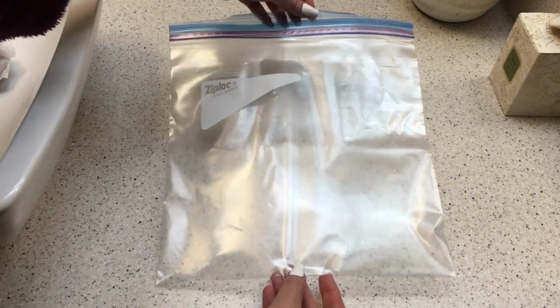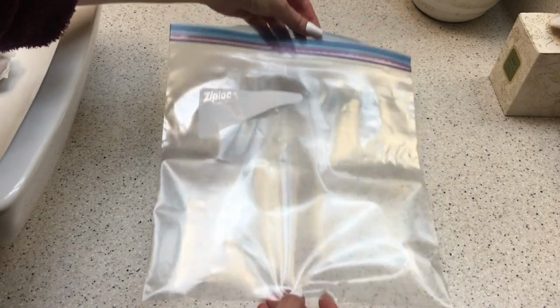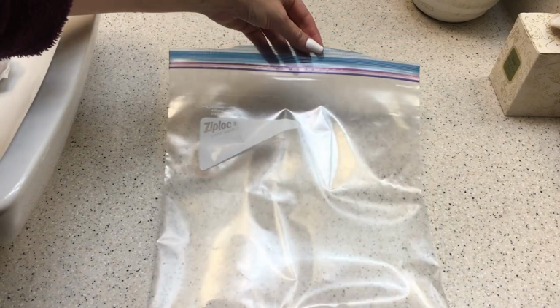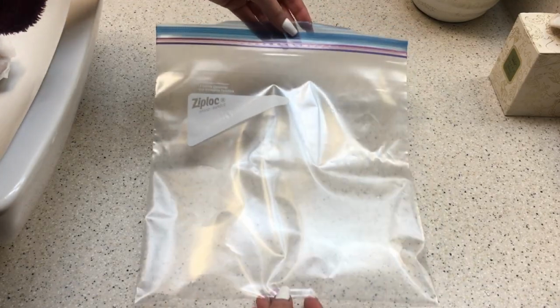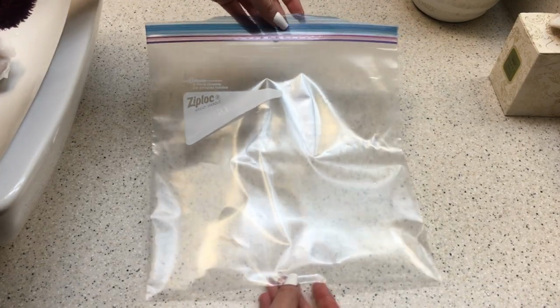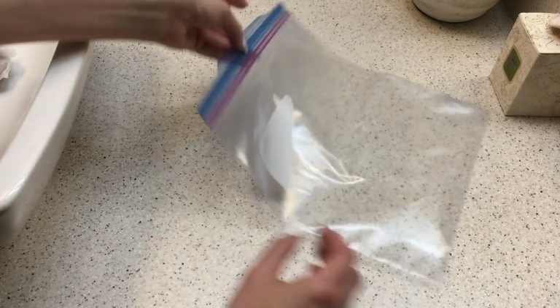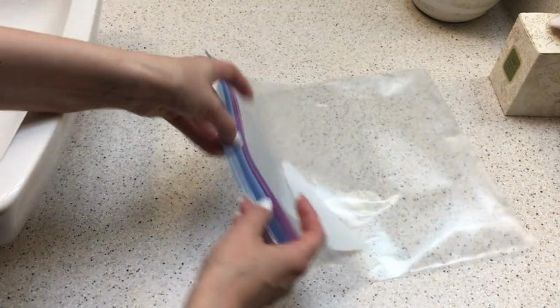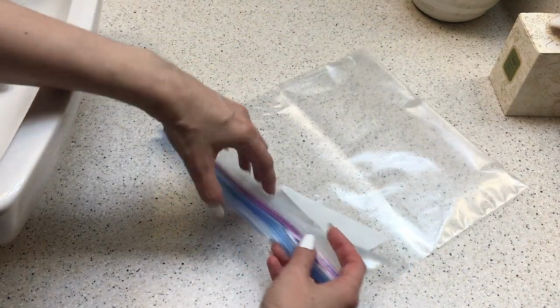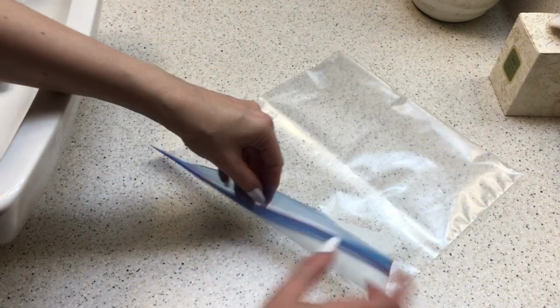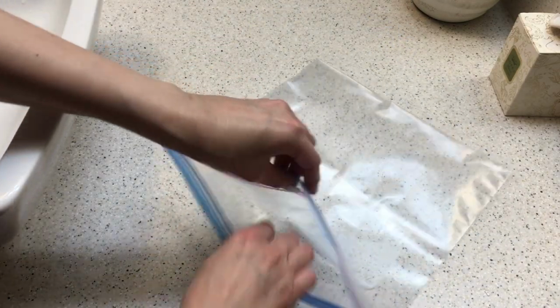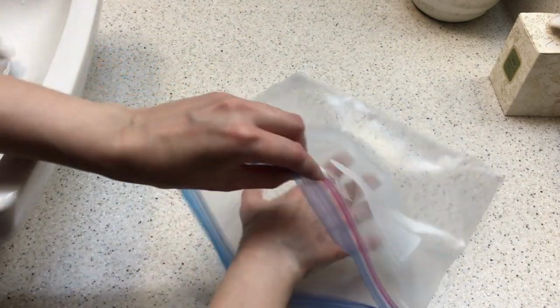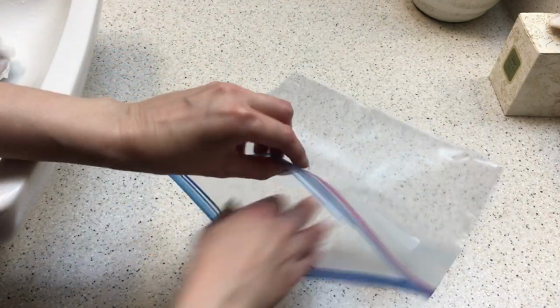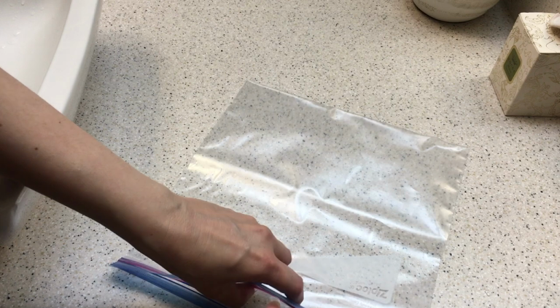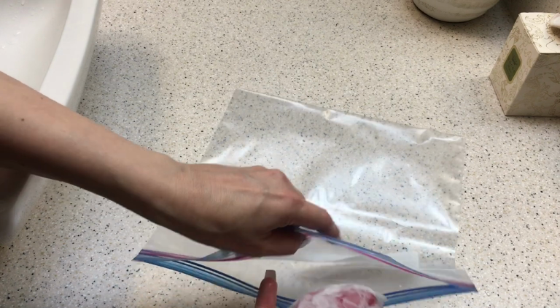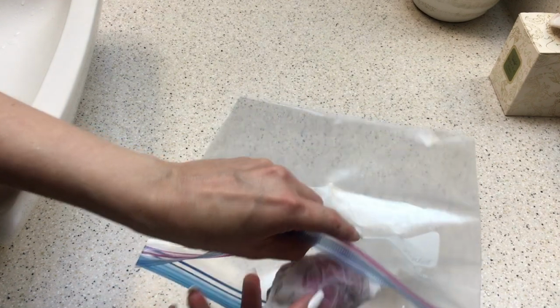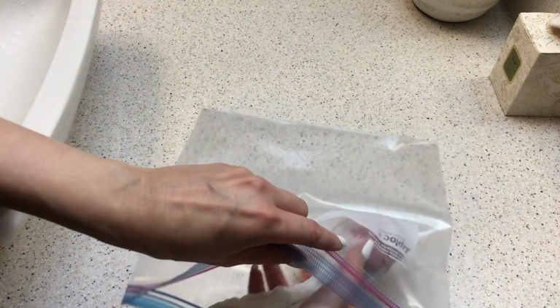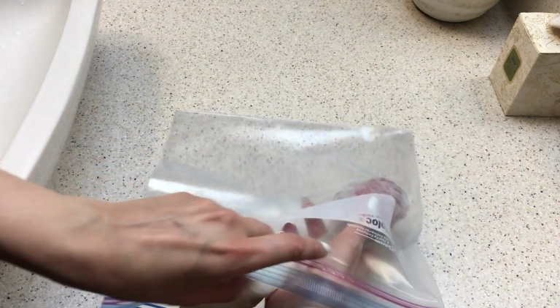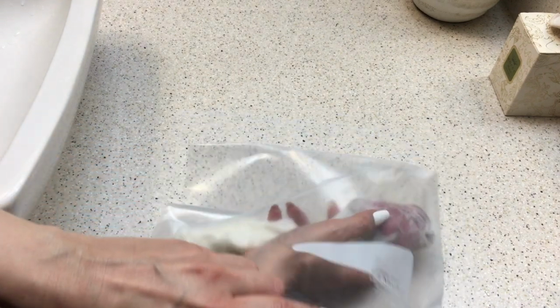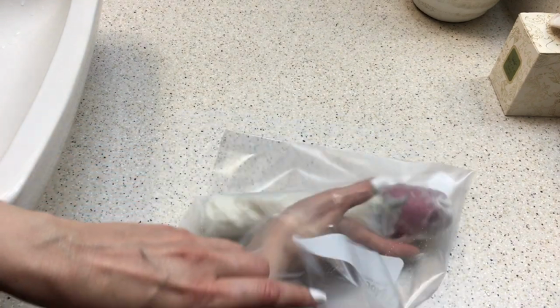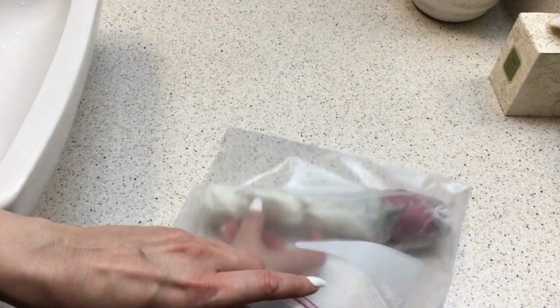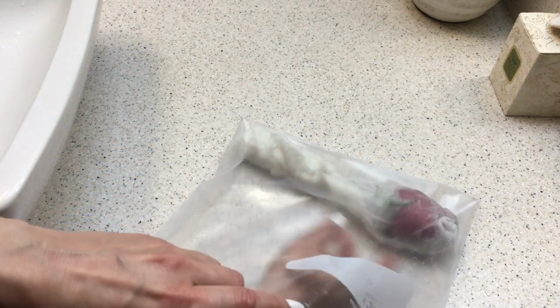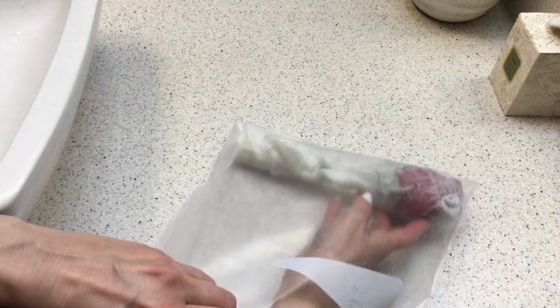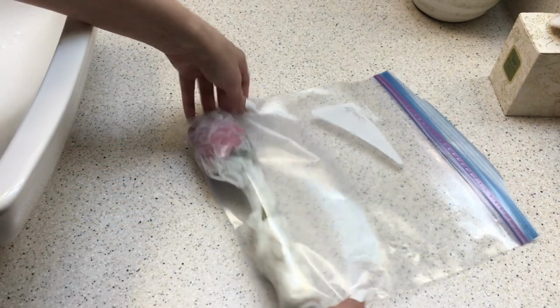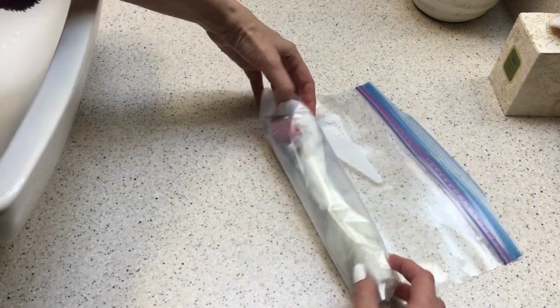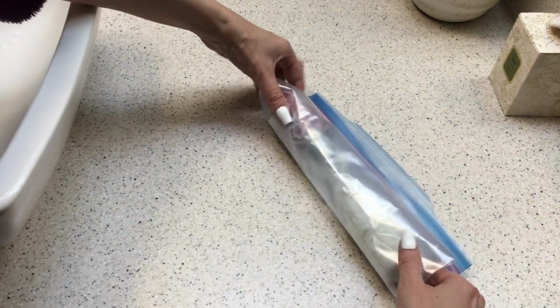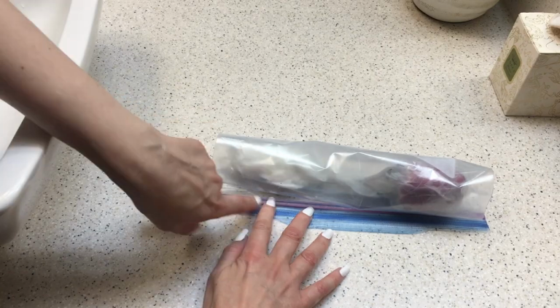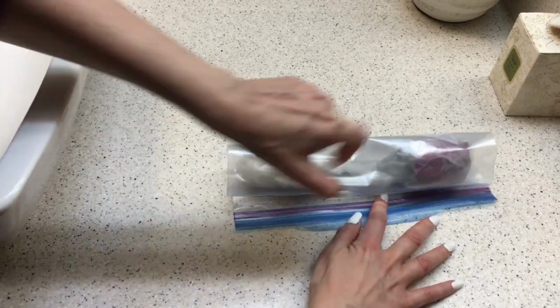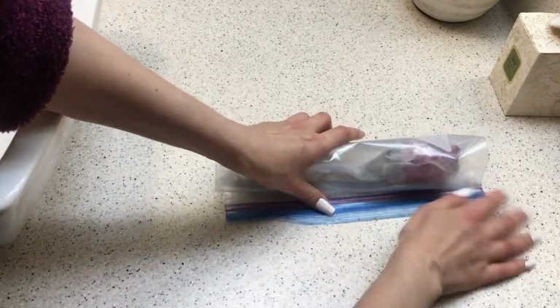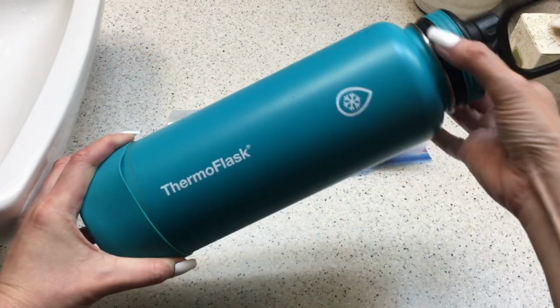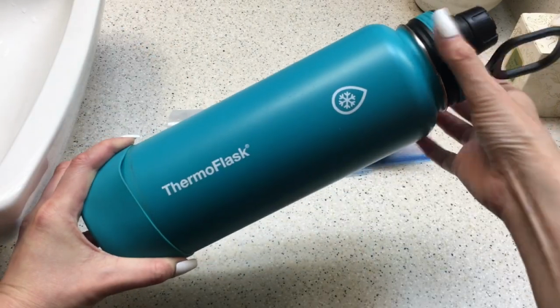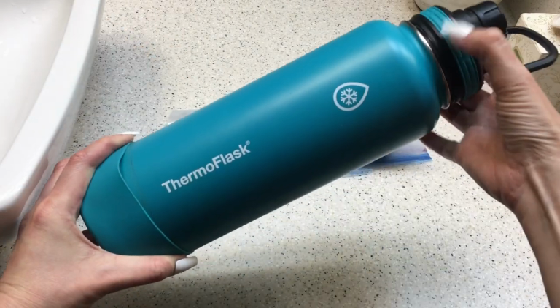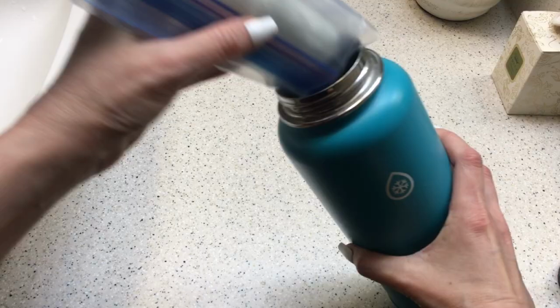You're going to need something strong so the flower doesn't get squished, so for that I'm going to be transporting my flower in this thermos. My thermos is empty and clean. Then just place my flower in there, cover it and close it.